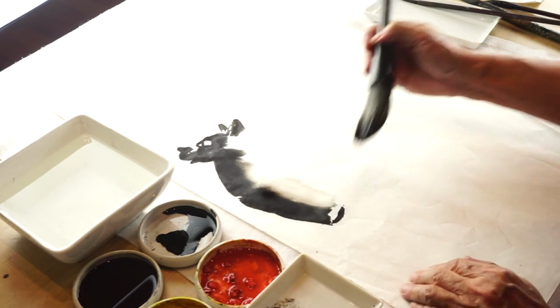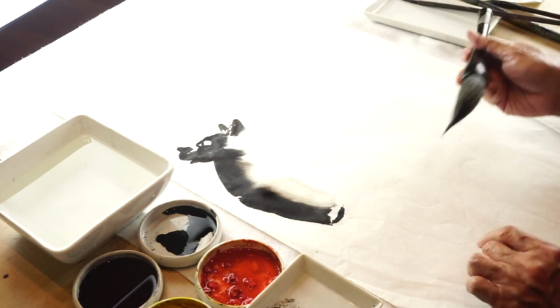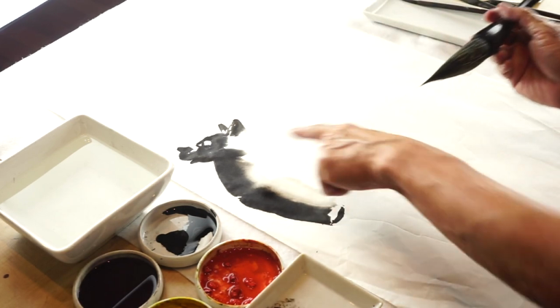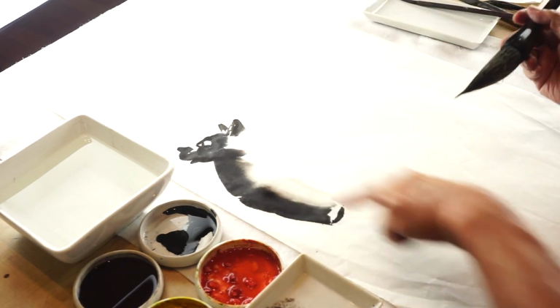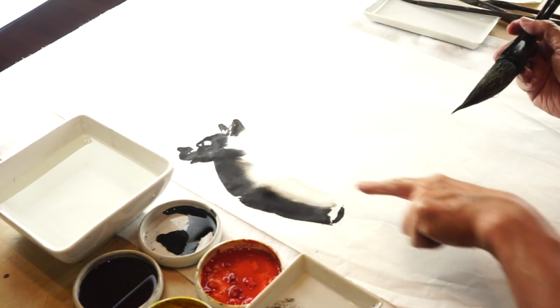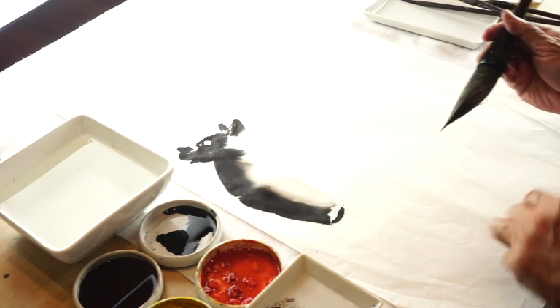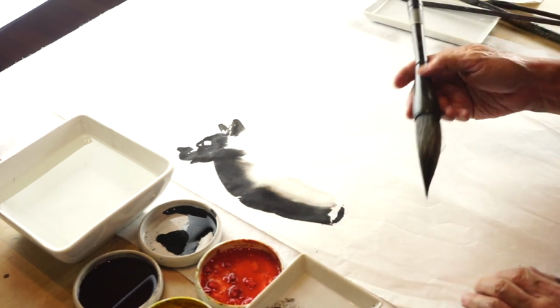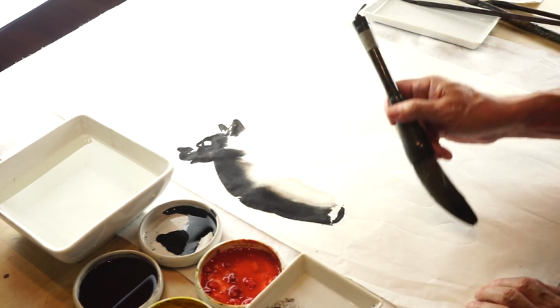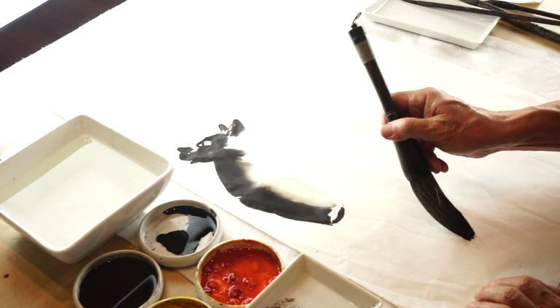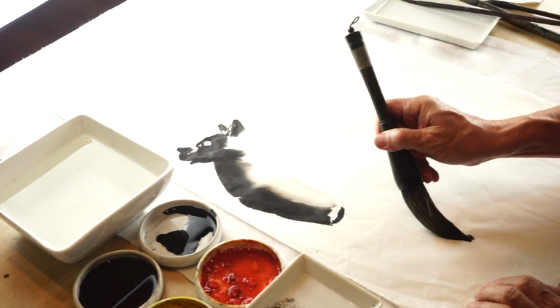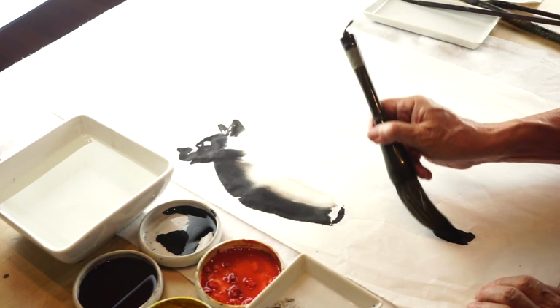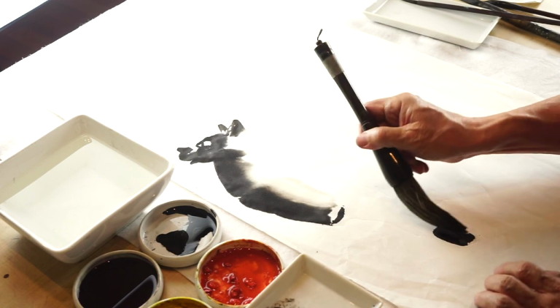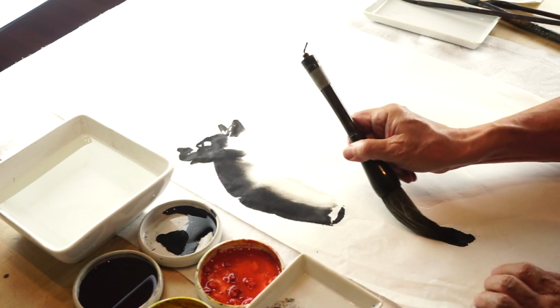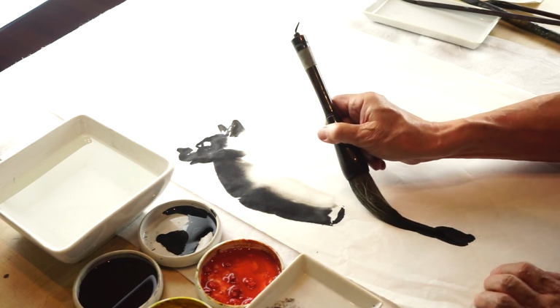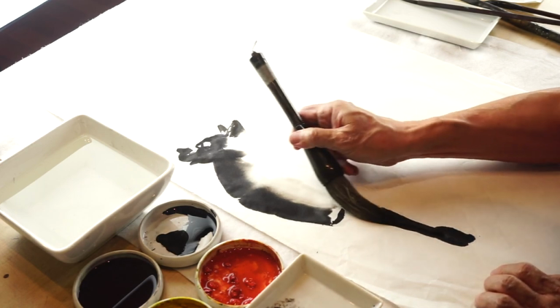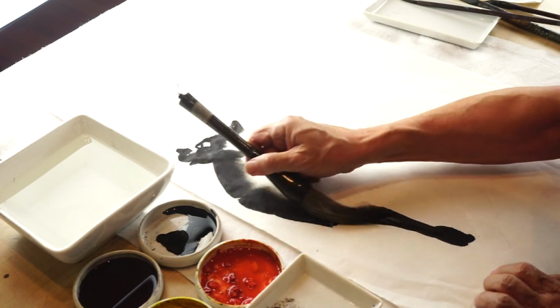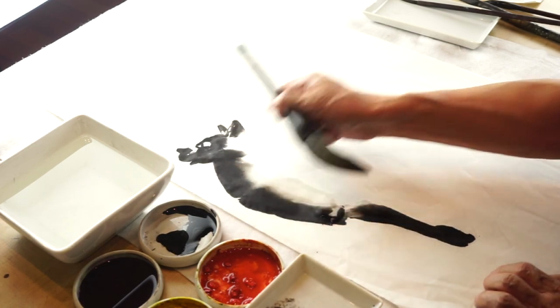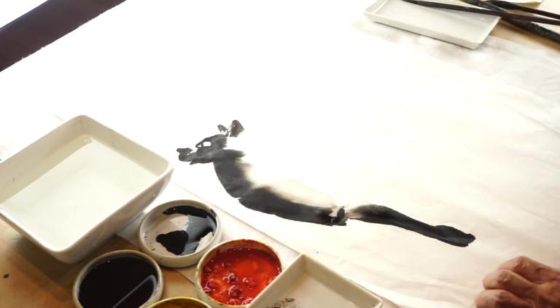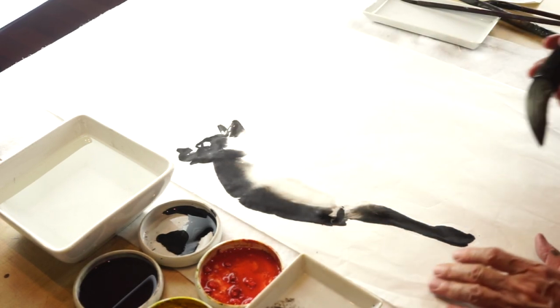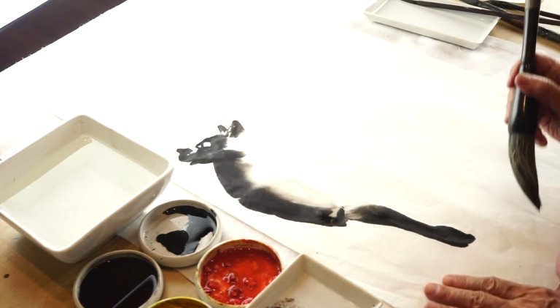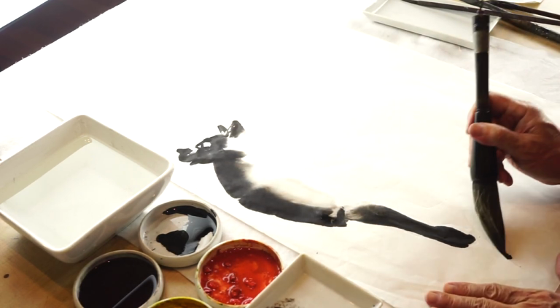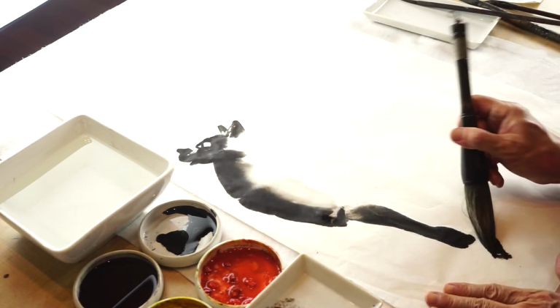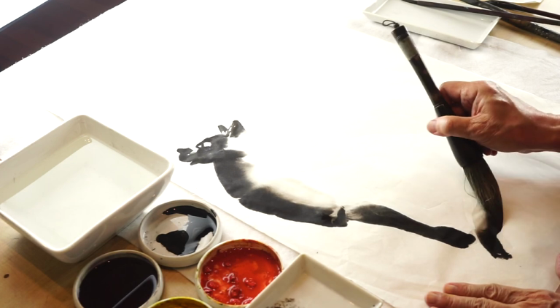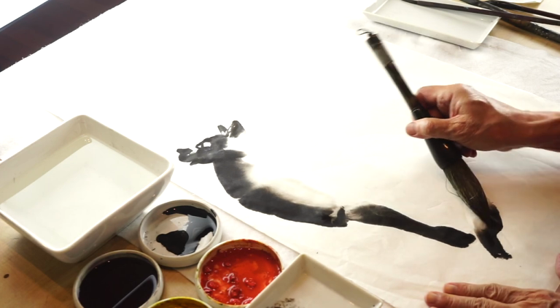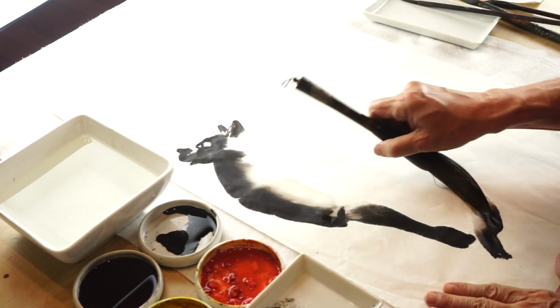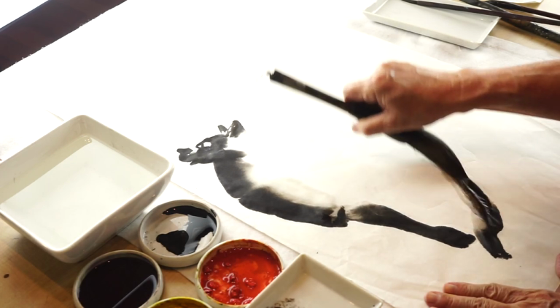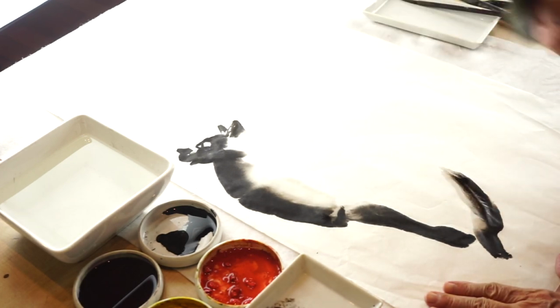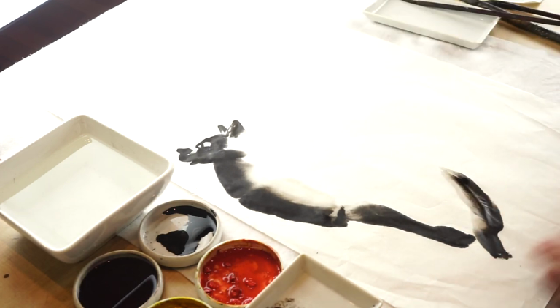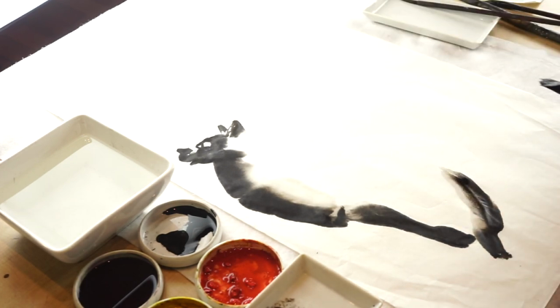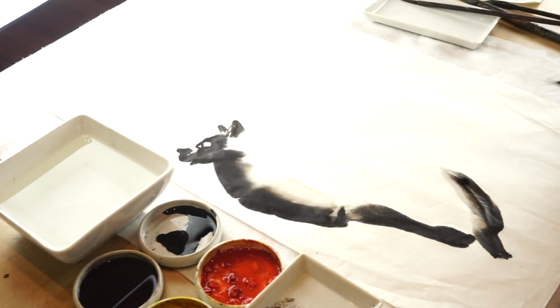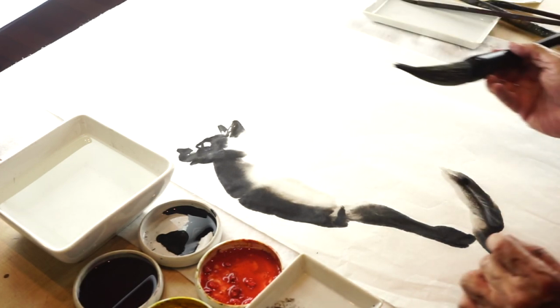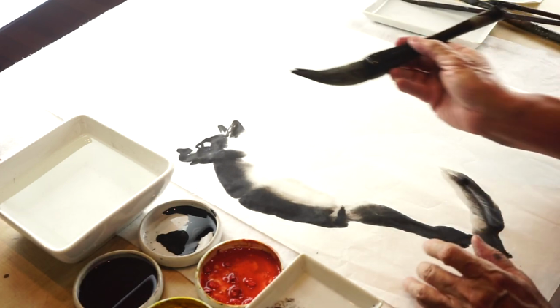I work the neck and the chest, and the paw. I go from the back going up. Nice.